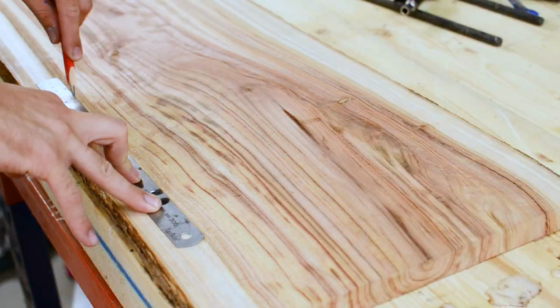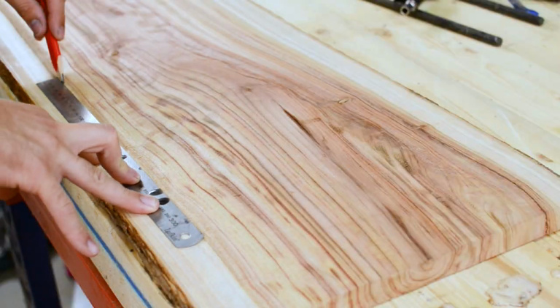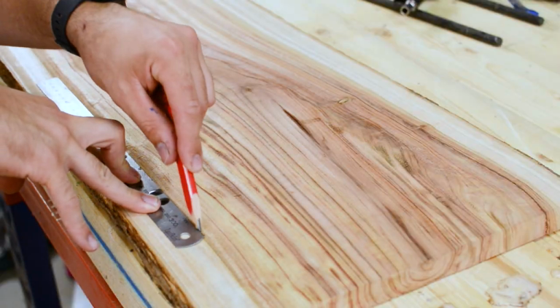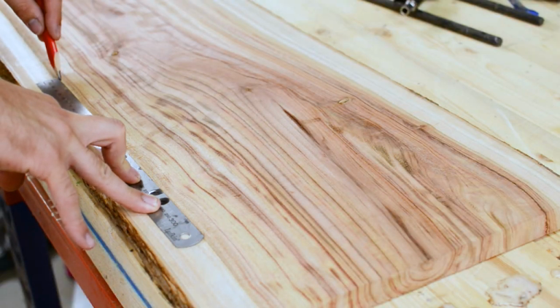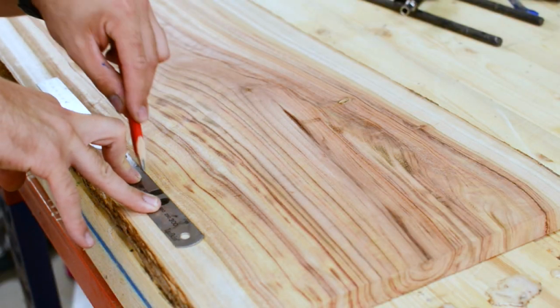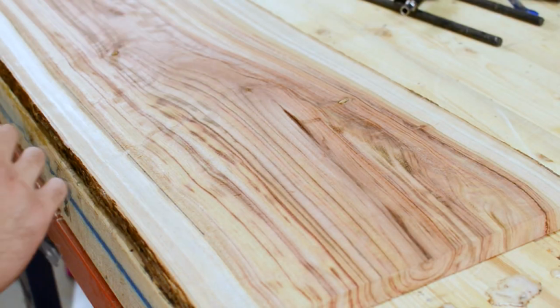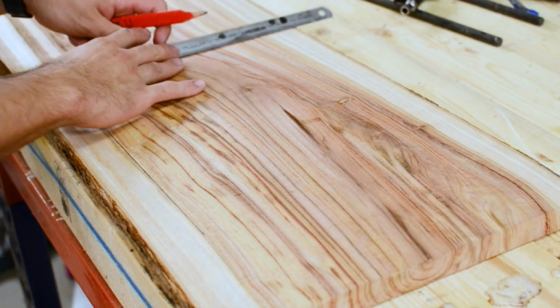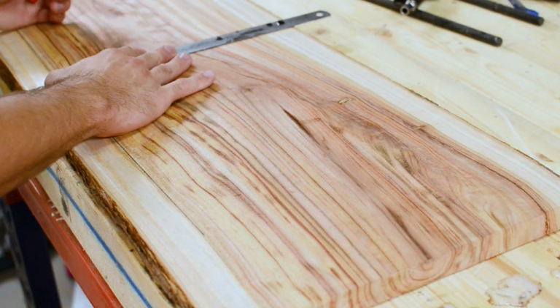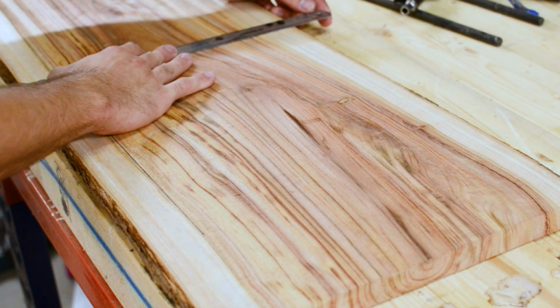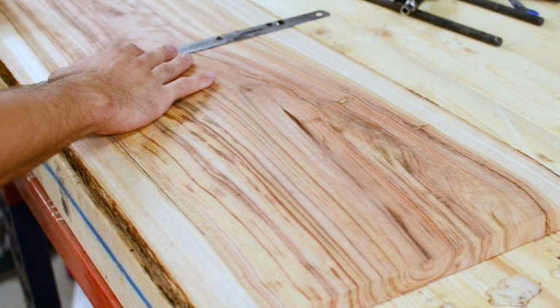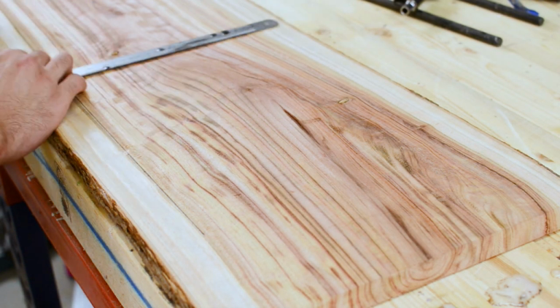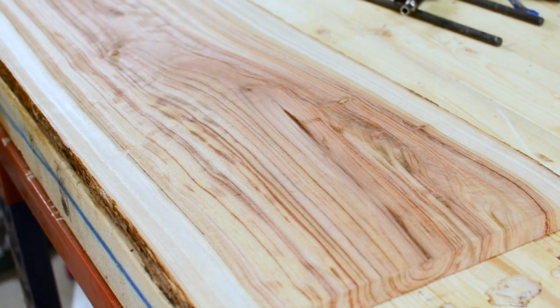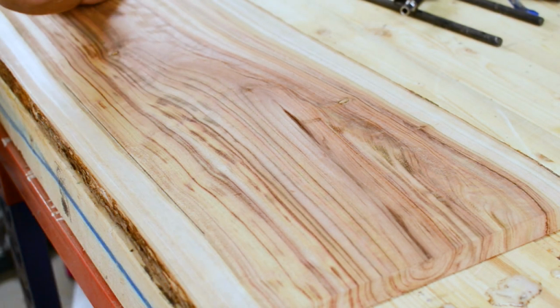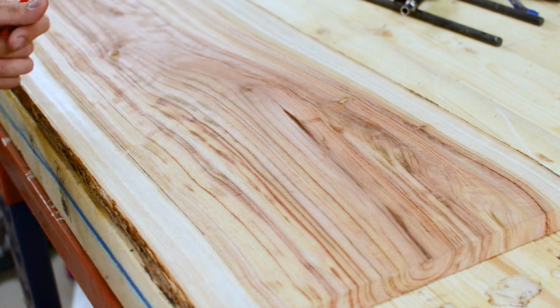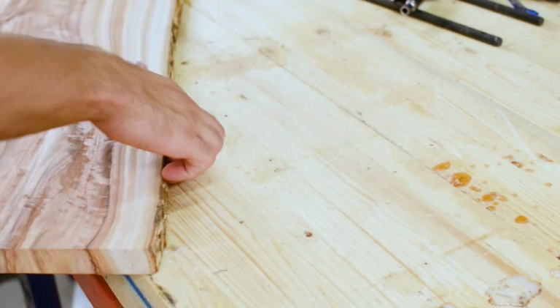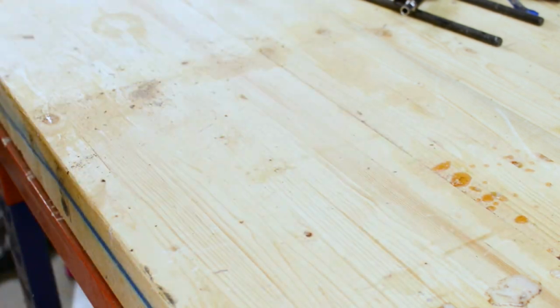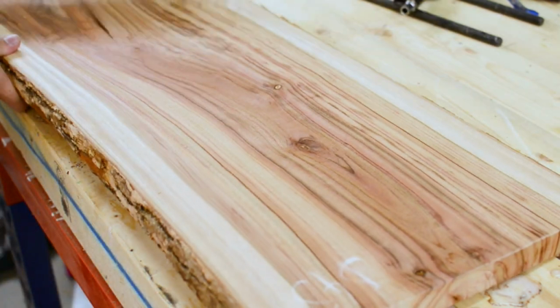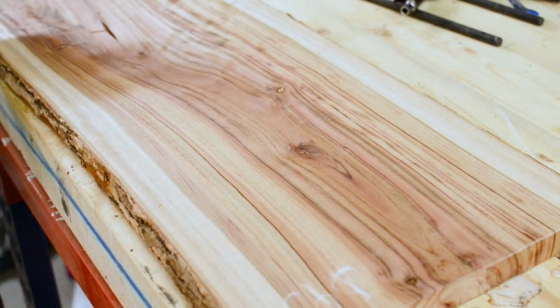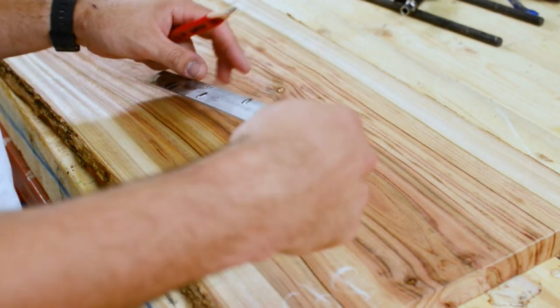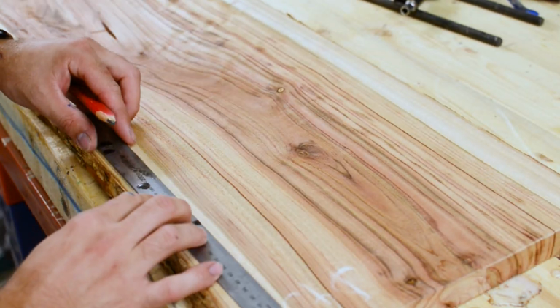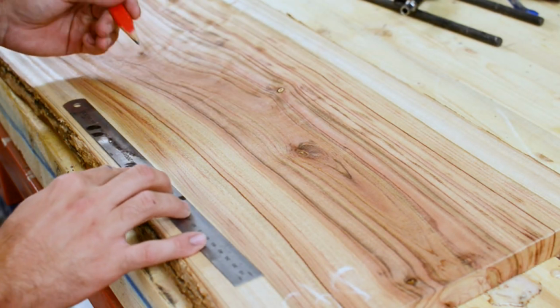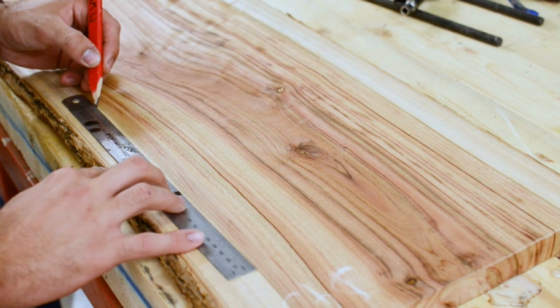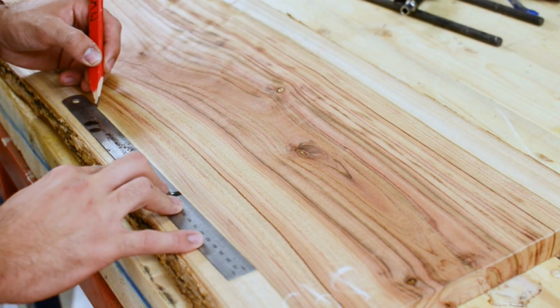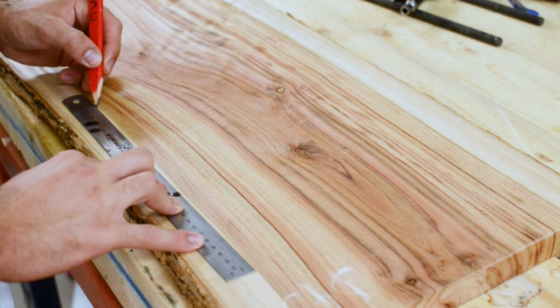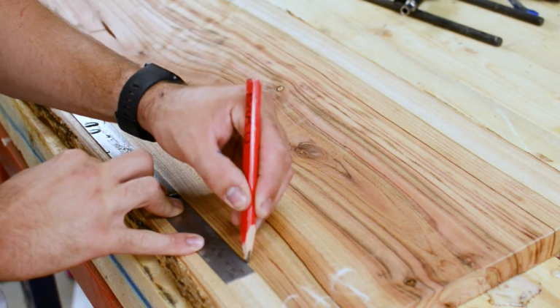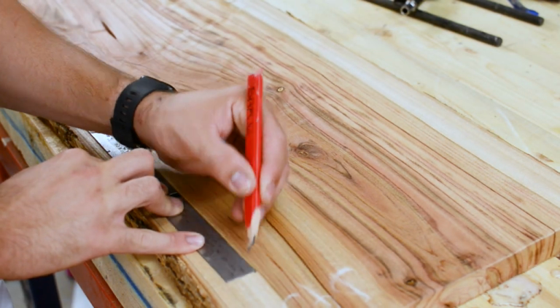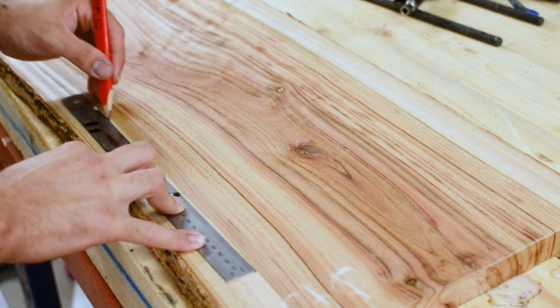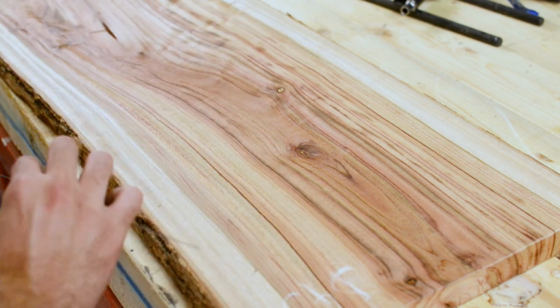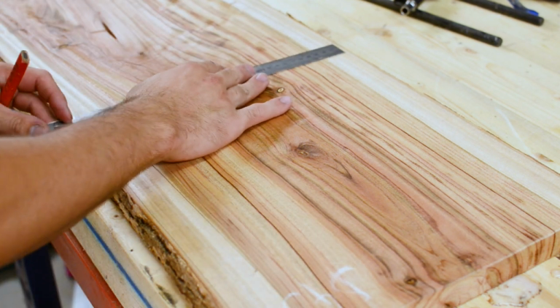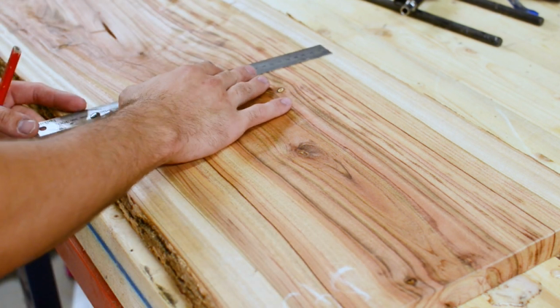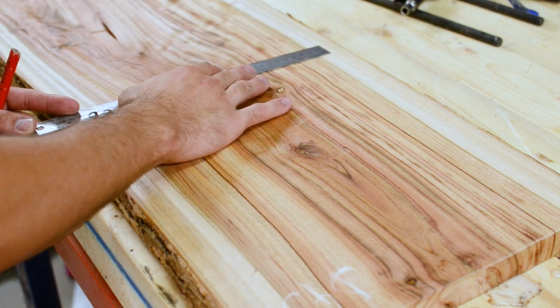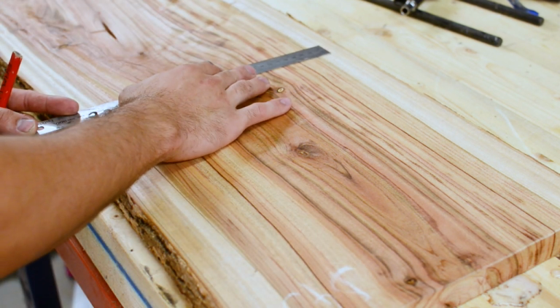Hey guys, welcome back to another video. Today we're gonna make a chopping board. This is a really easy chopping board to make — you don't need many tools and it only took me about half an hour. The first thing I'm gonna do is get my piece of timber and mark out the shape and size of my cutting board.